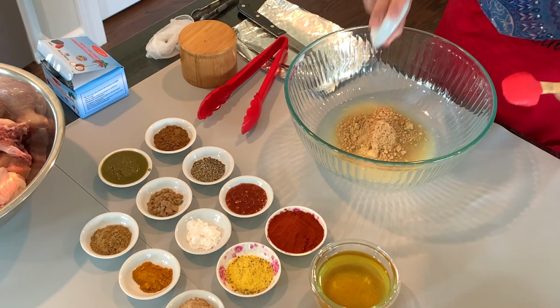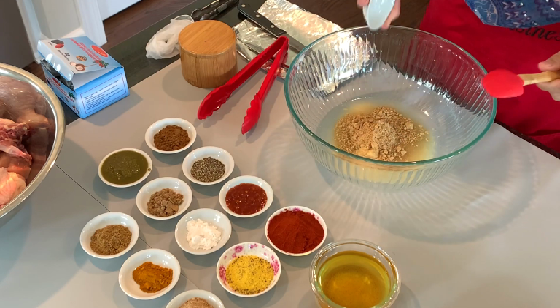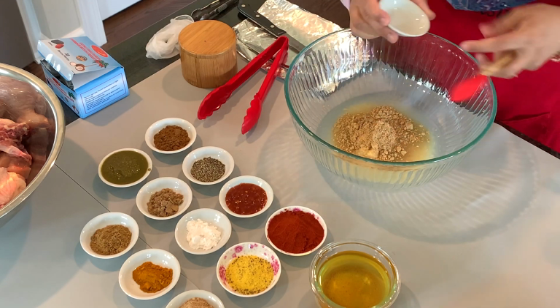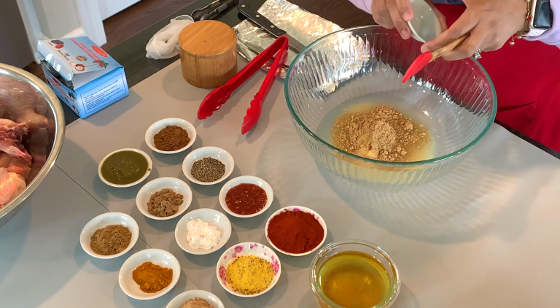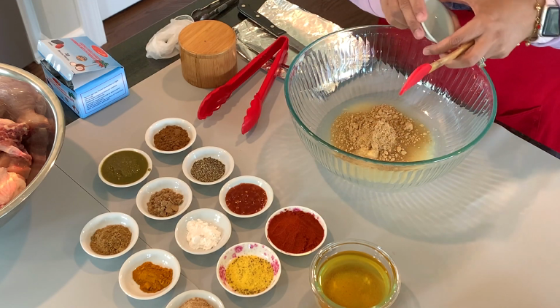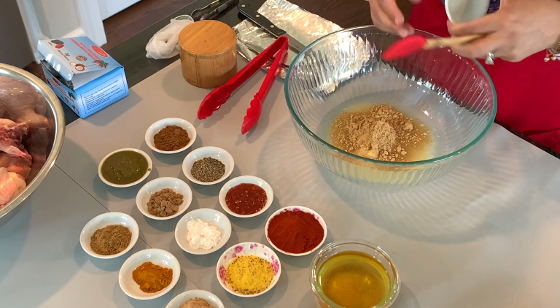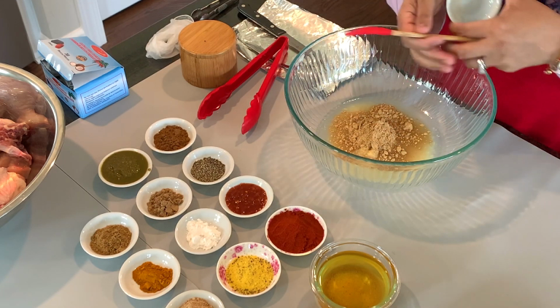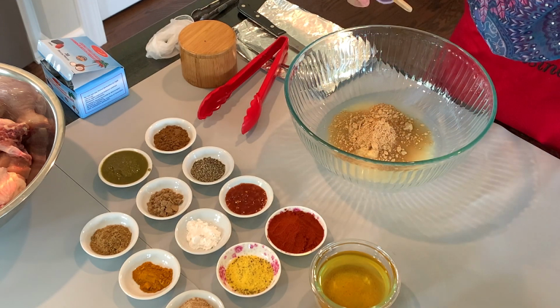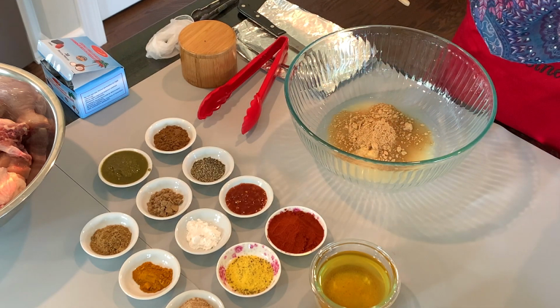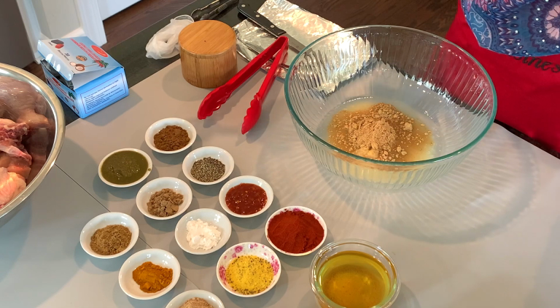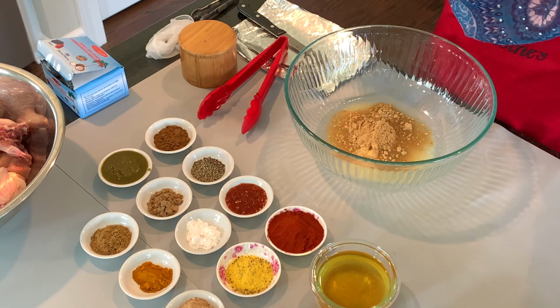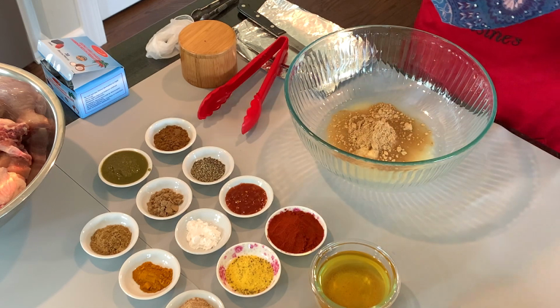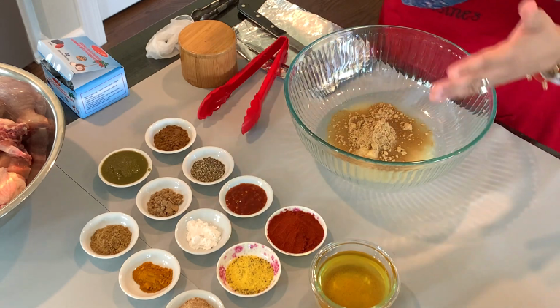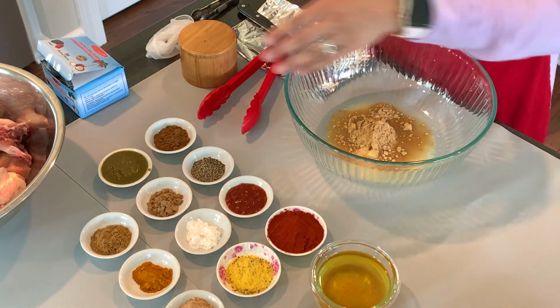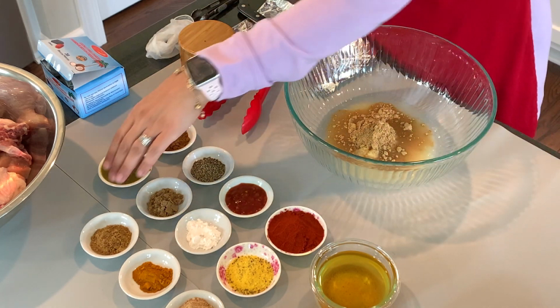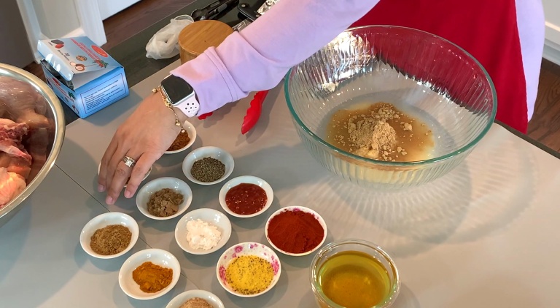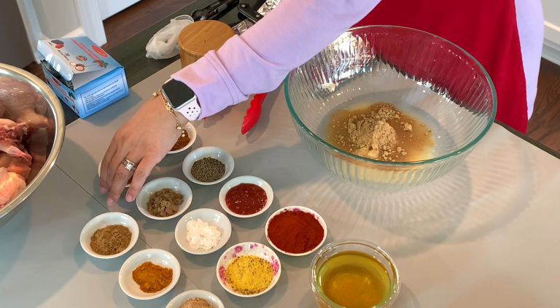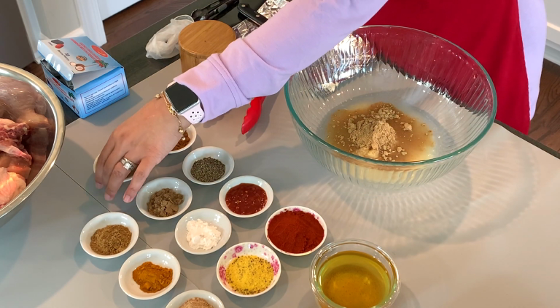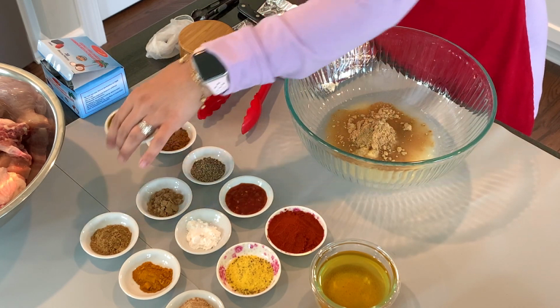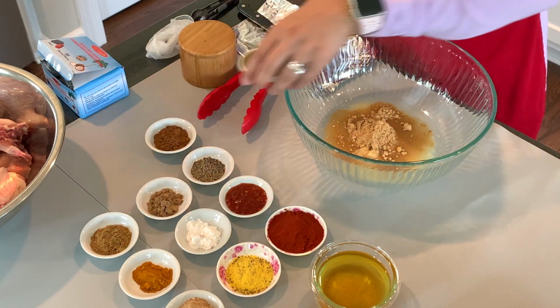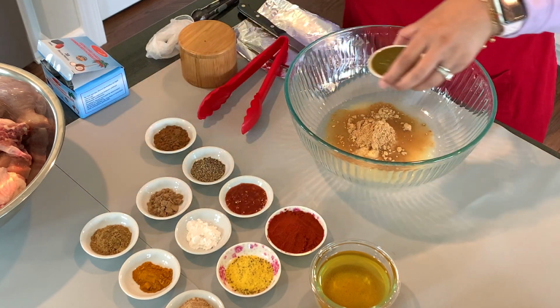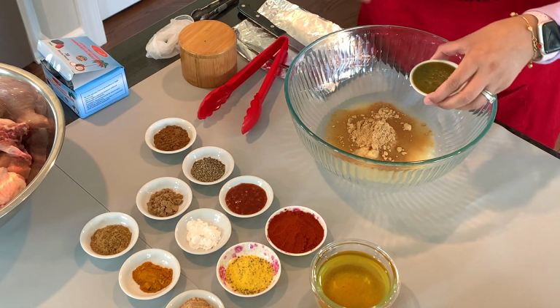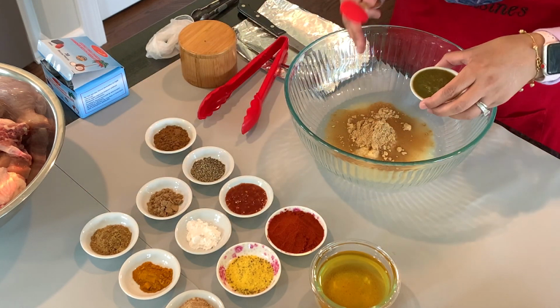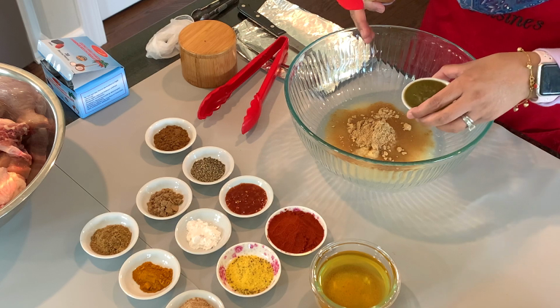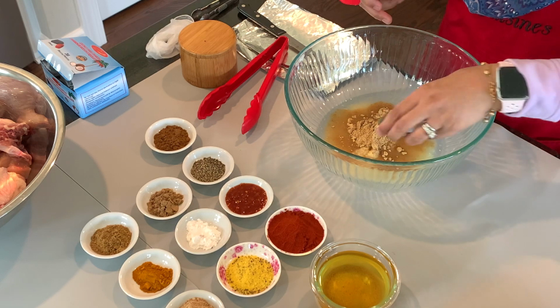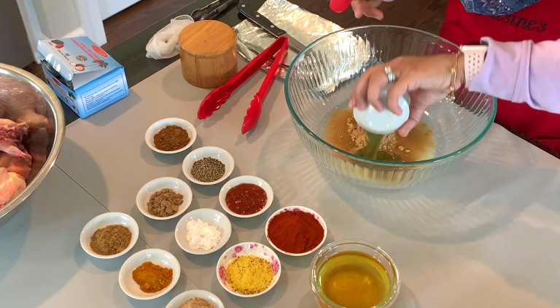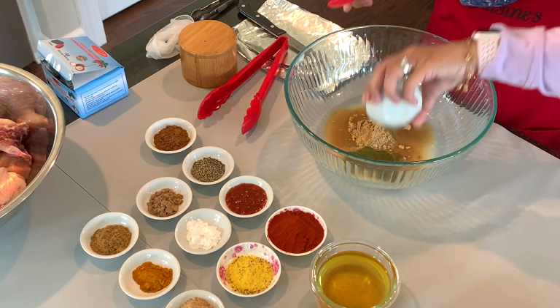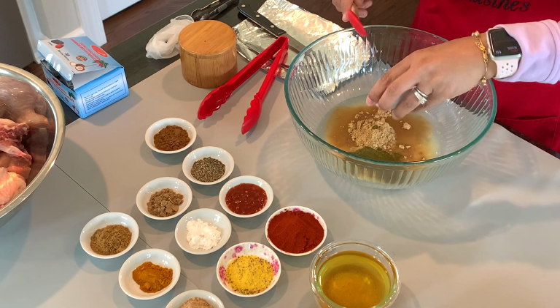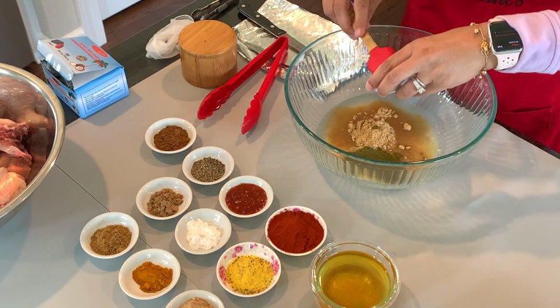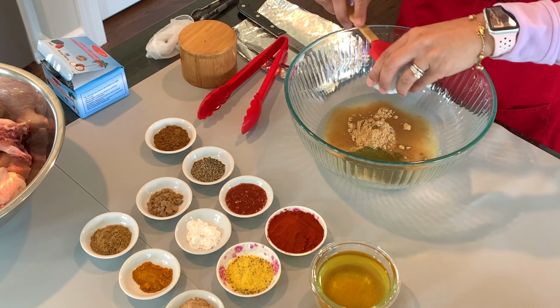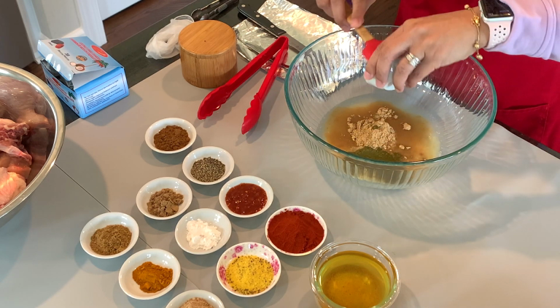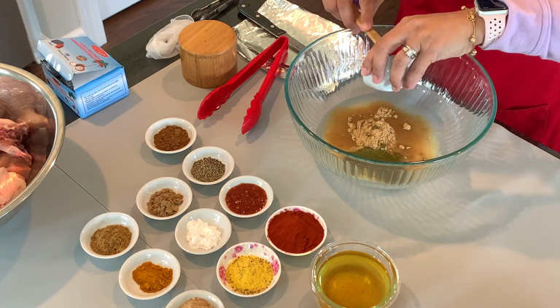This is dry ginger powder. I've worked with this recipe so many times and I've just come up with what is the best taste. Next goes two tablespoons of my green chutney.